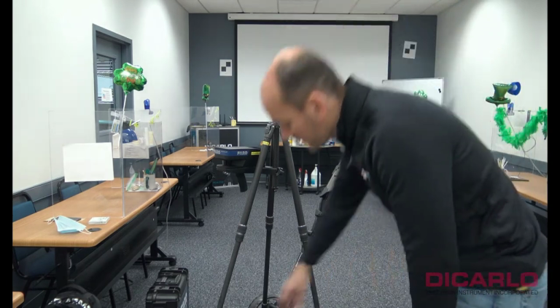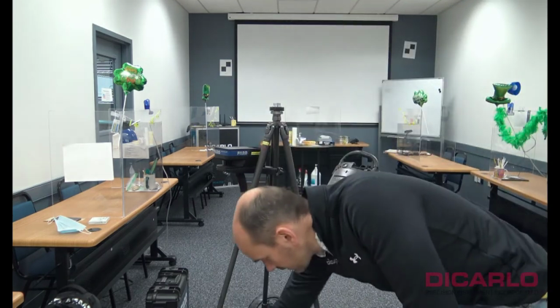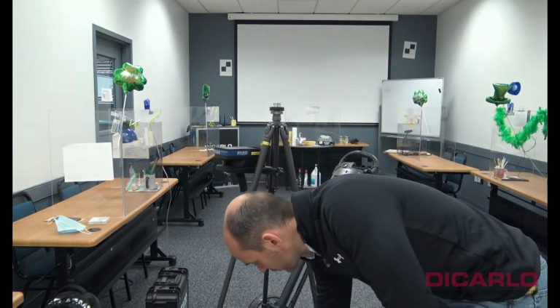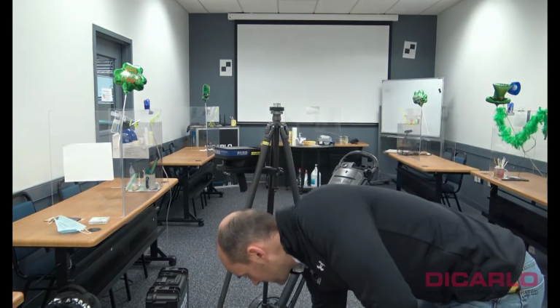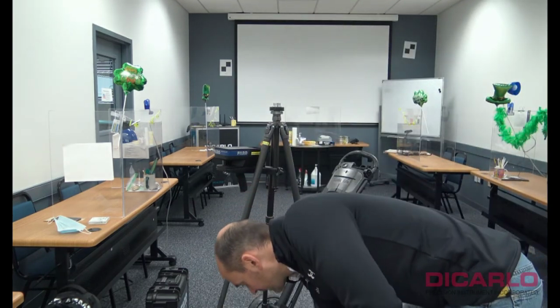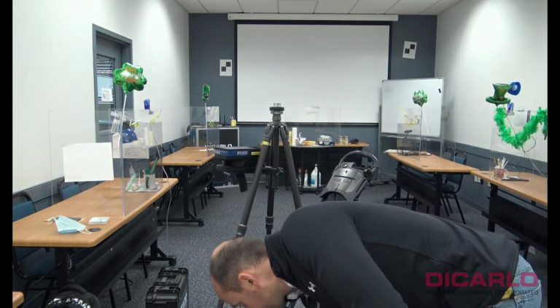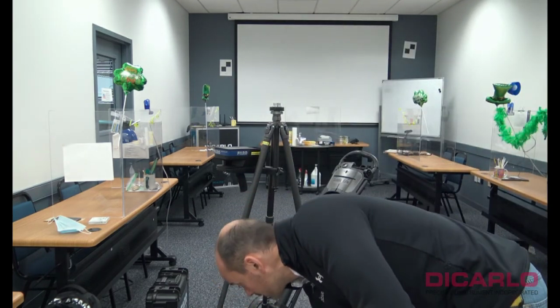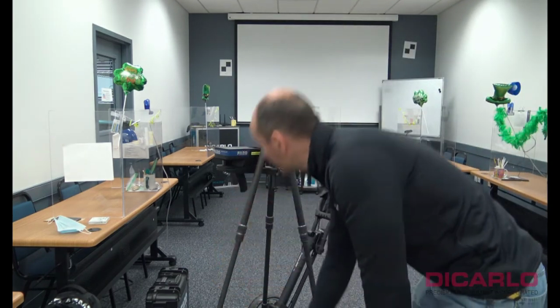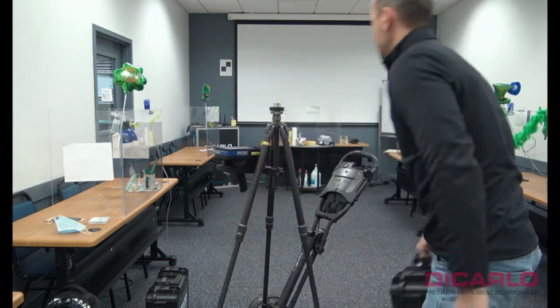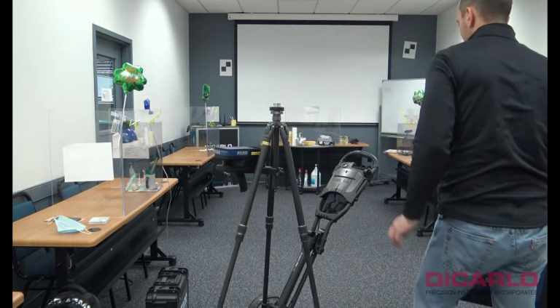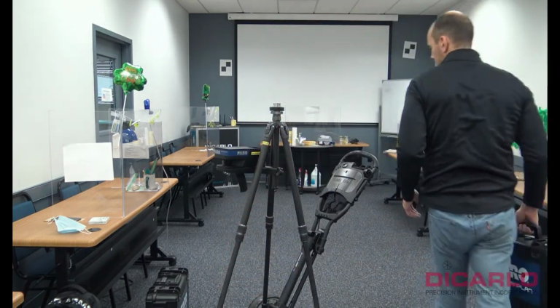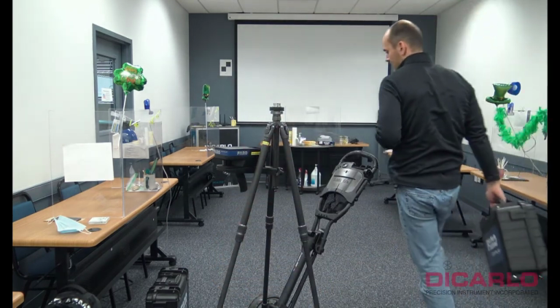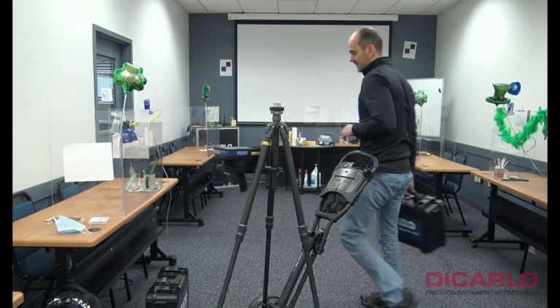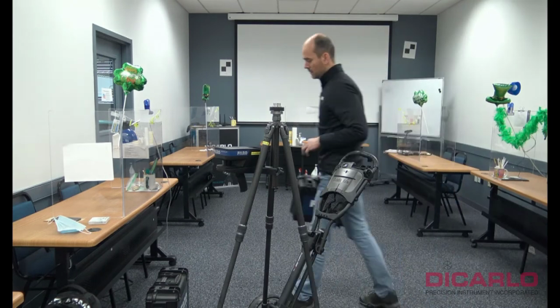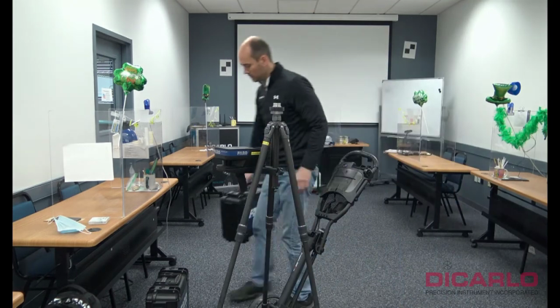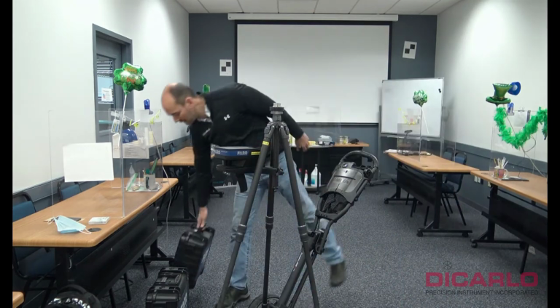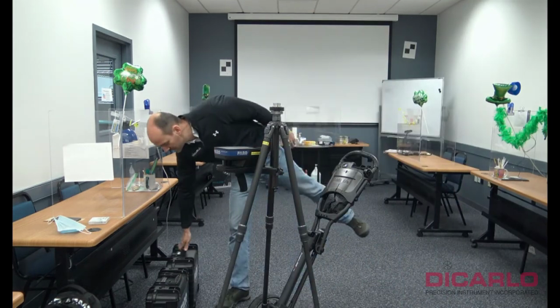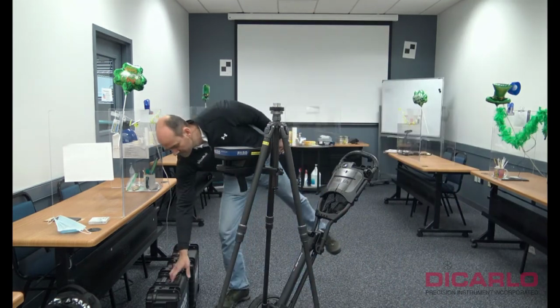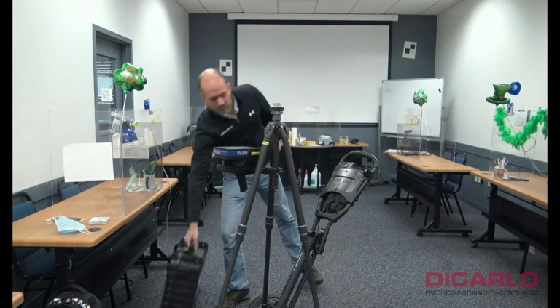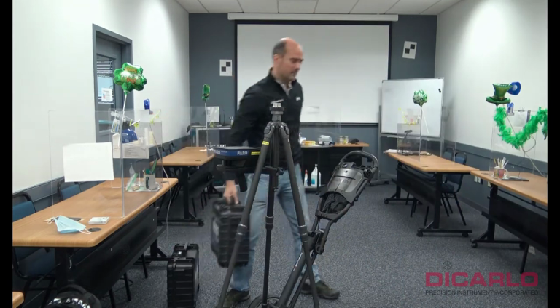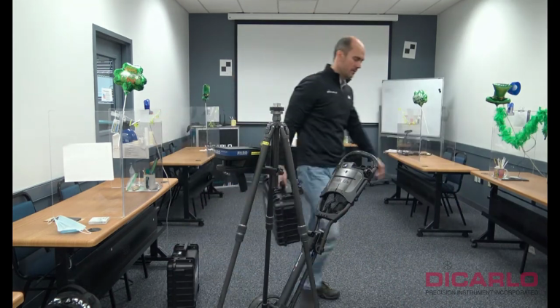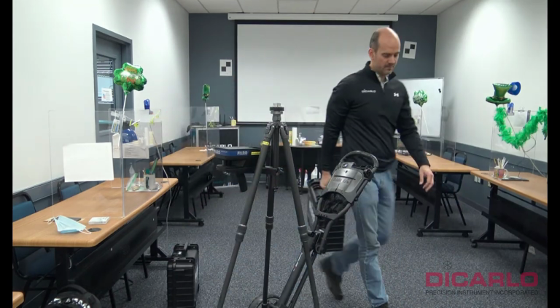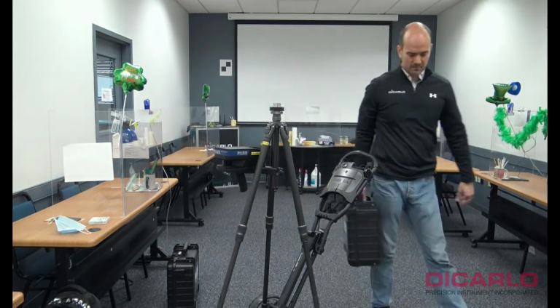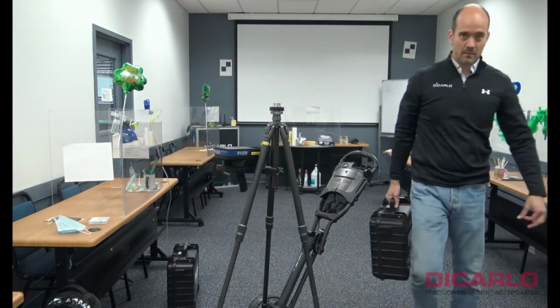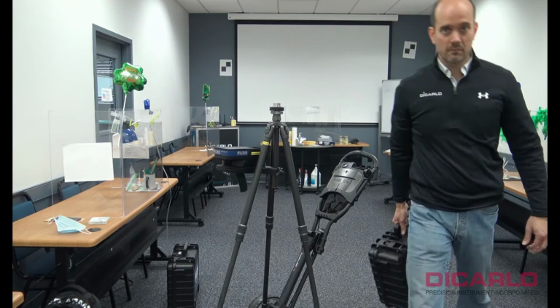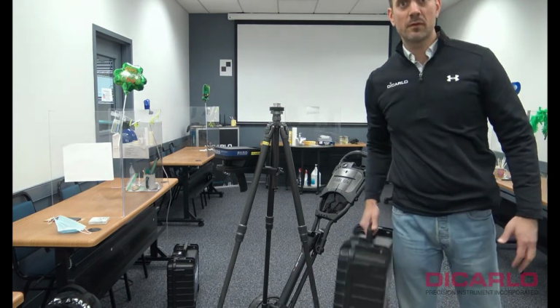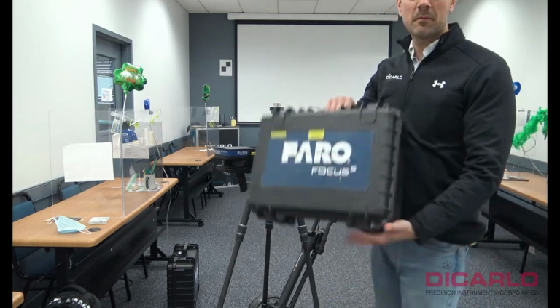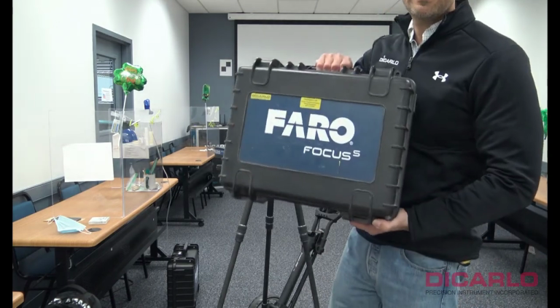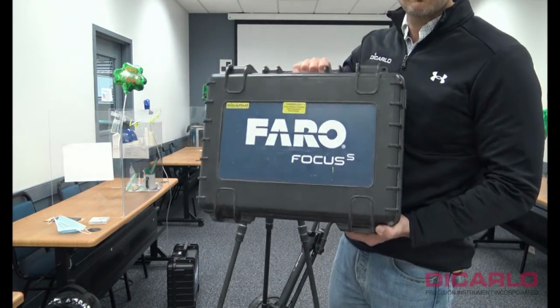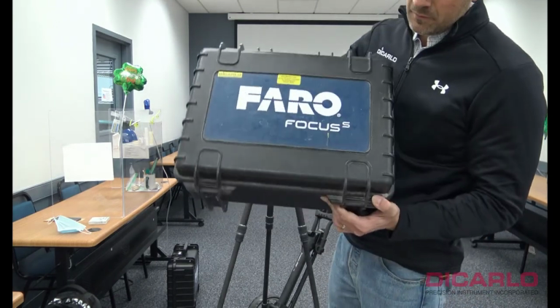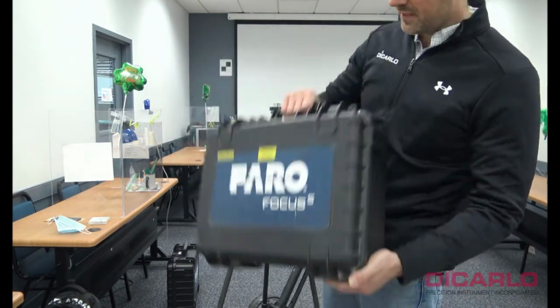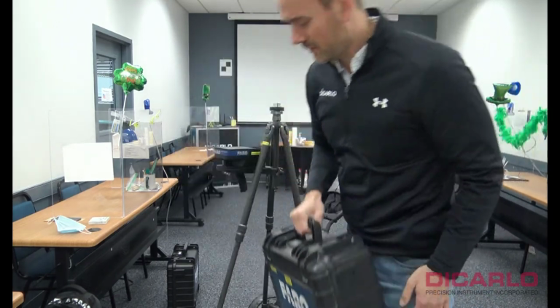I'll close the ScanPlan here, and next we'll pull out the Swift-enabled scanner — the Focus scanner.